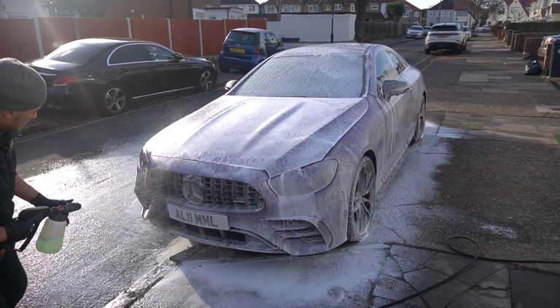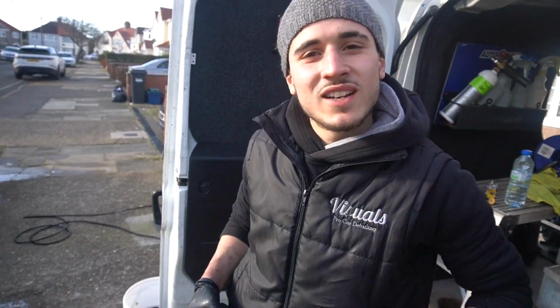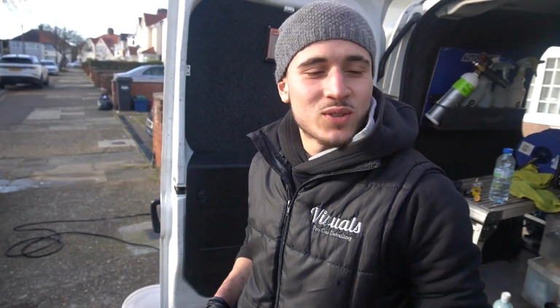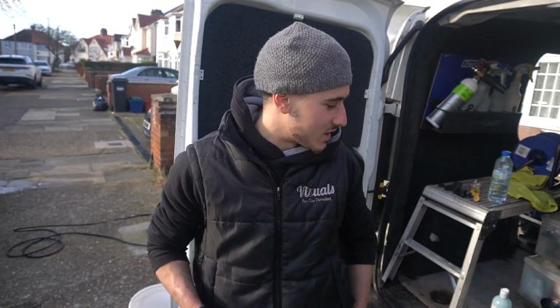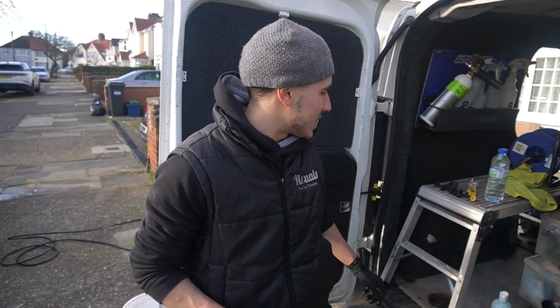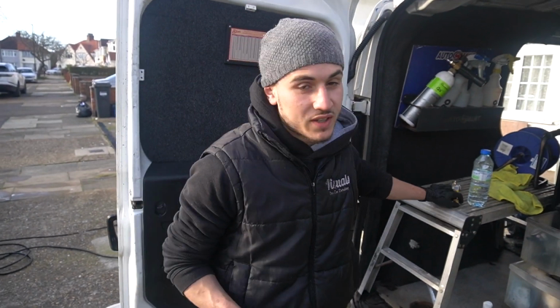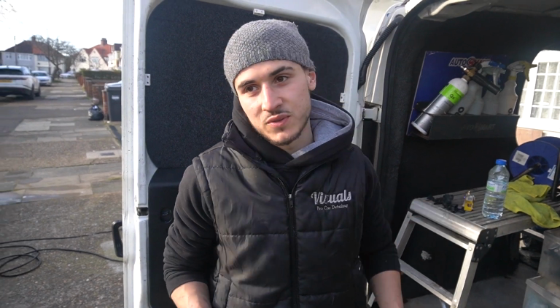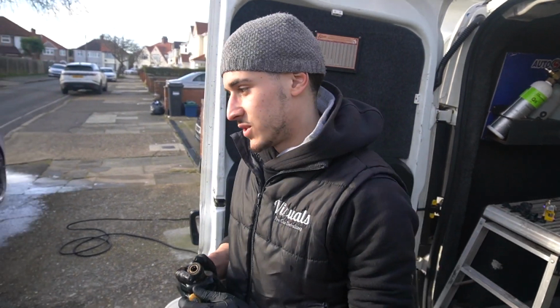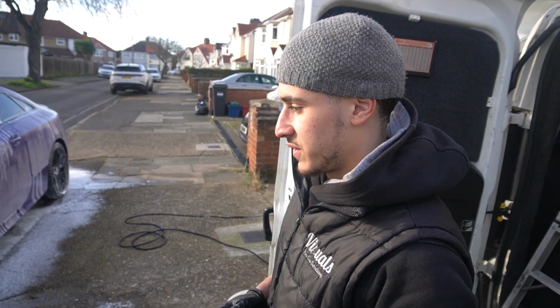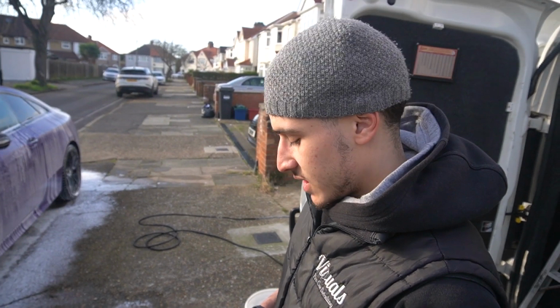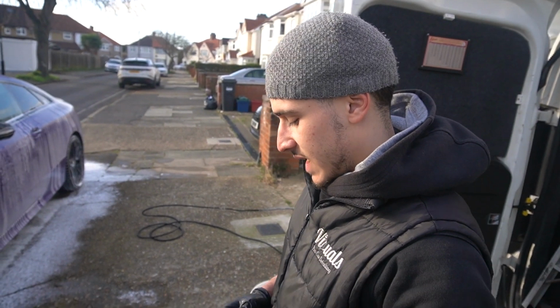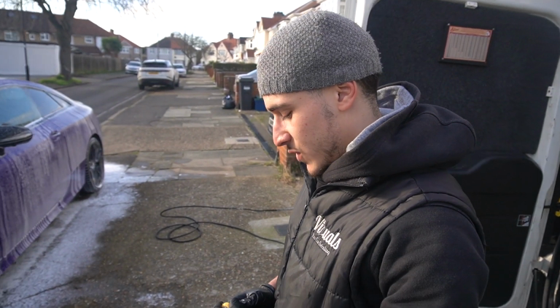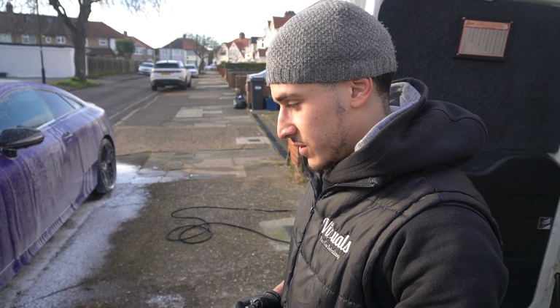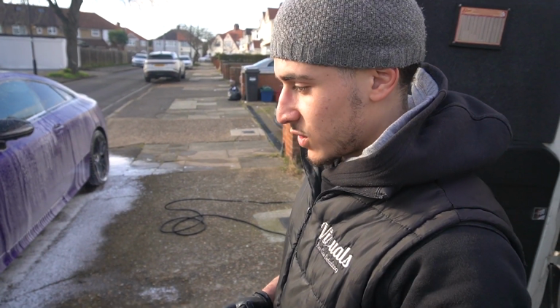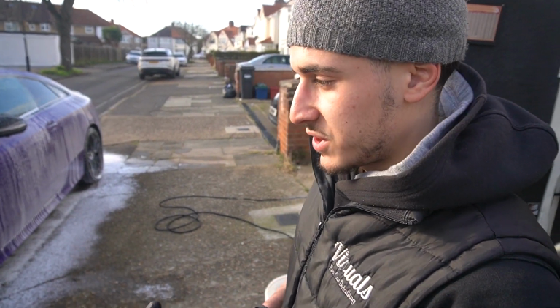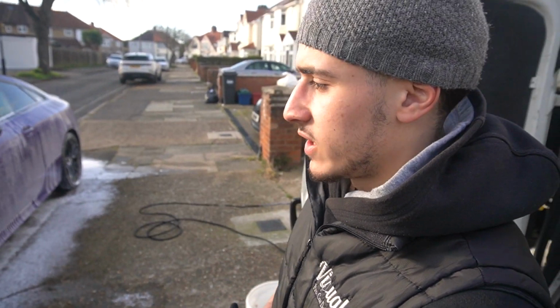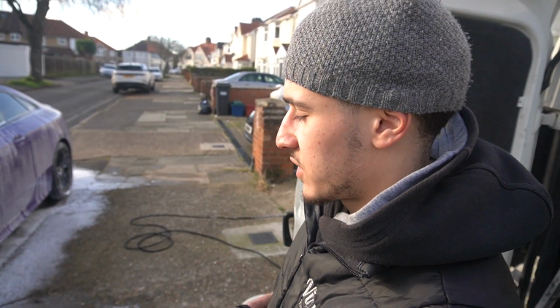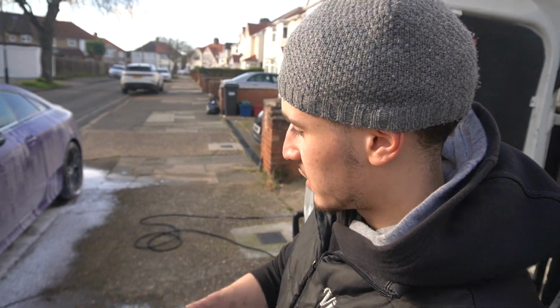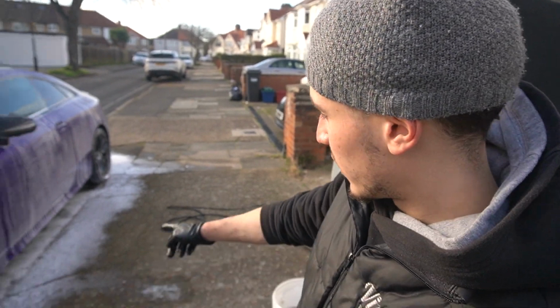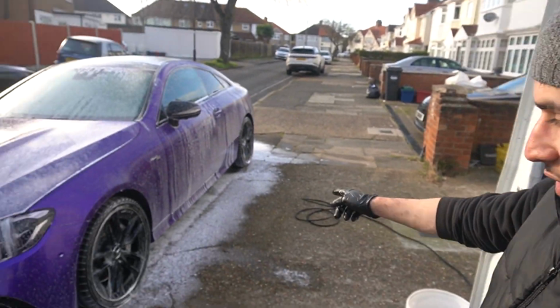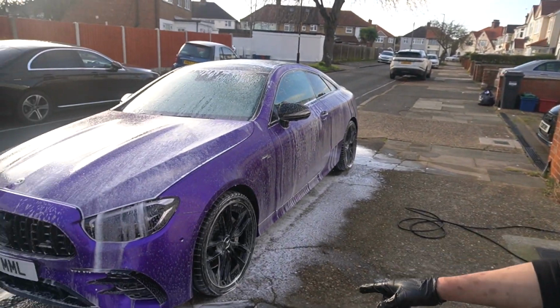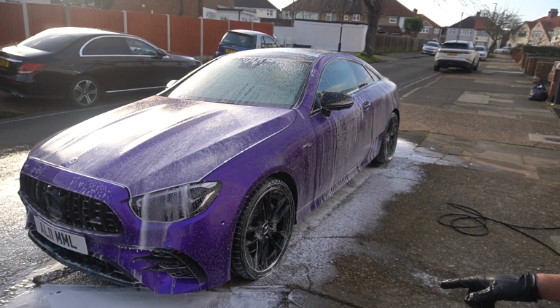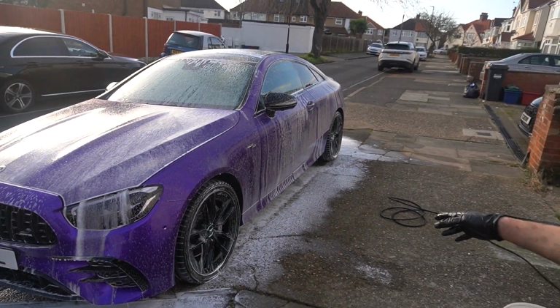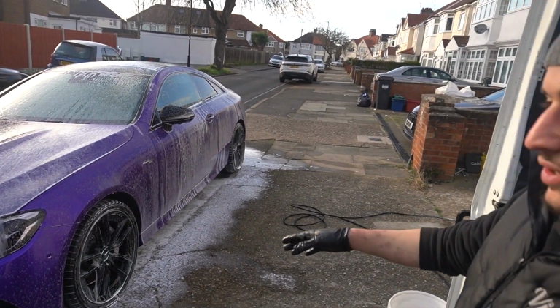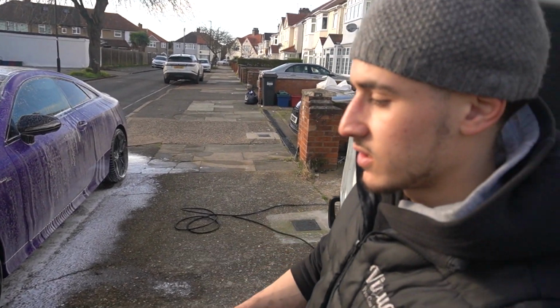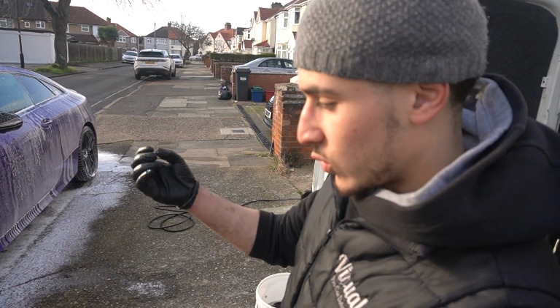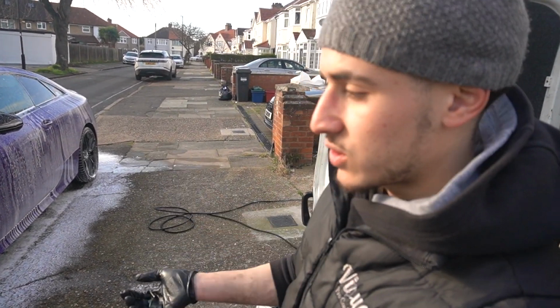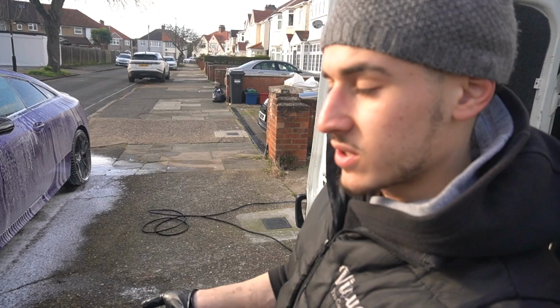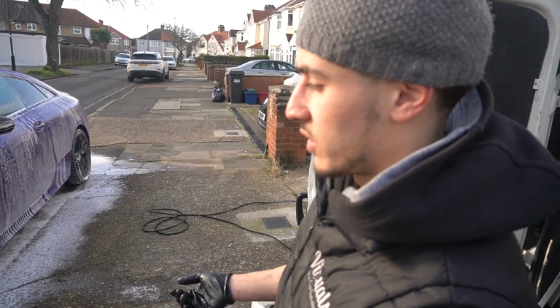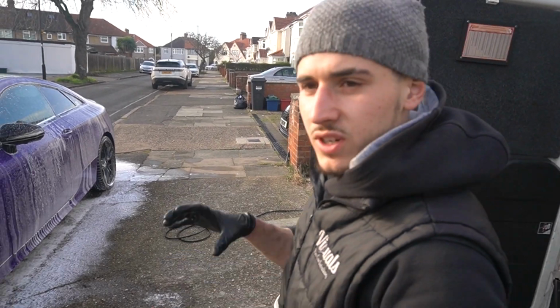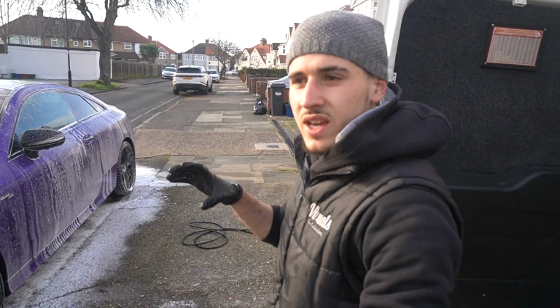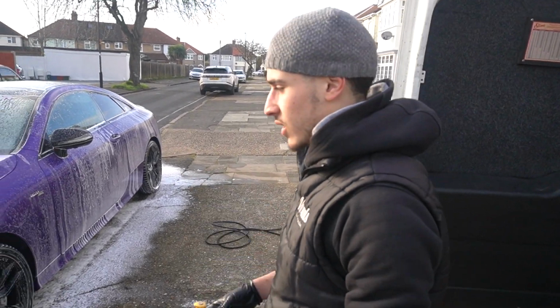It's trendy and looks good to have a thick snow foam, but the truth is you want a snow foam which is runny and viscous. If you look at all the corners and seals of the car, all the dirt is dropping to the bottom rather than just getting clumped up.